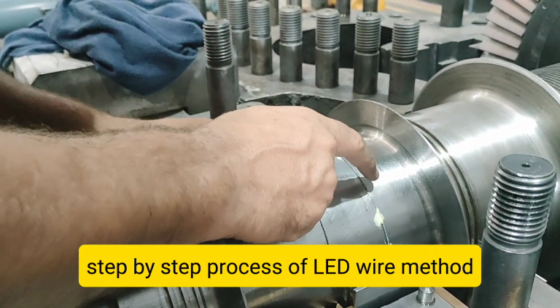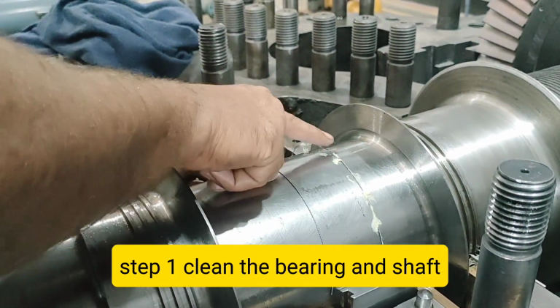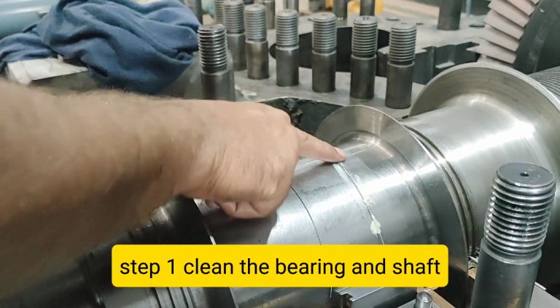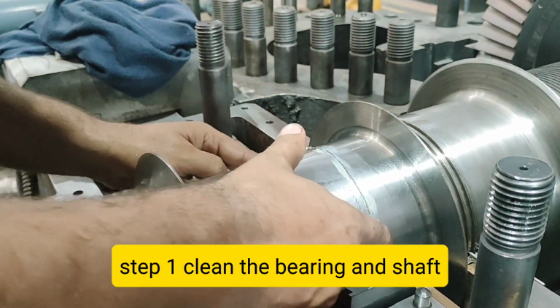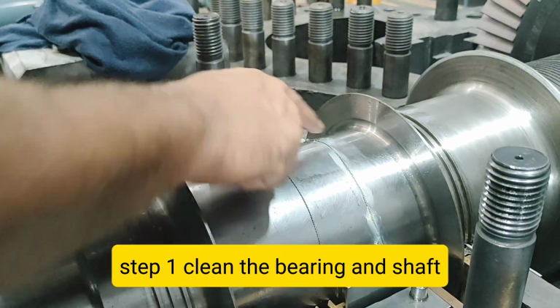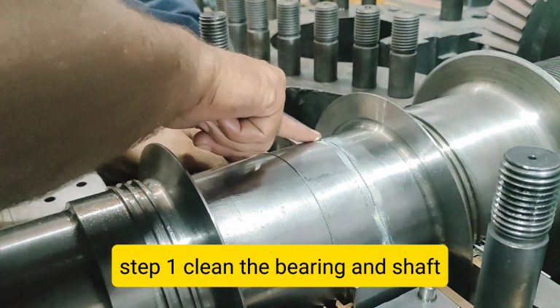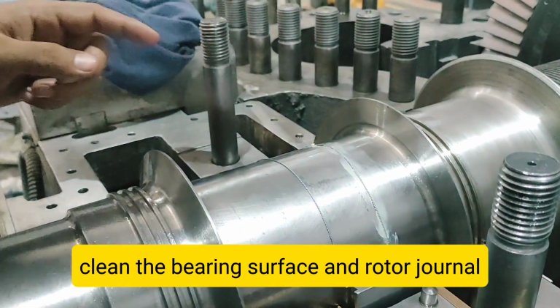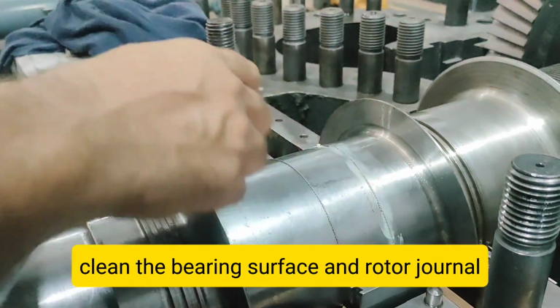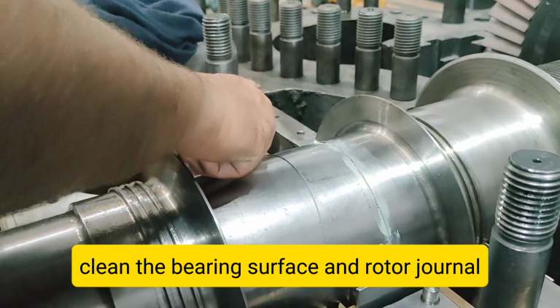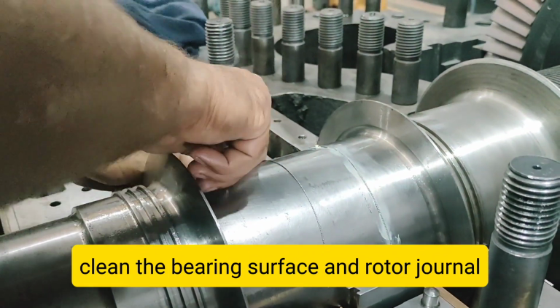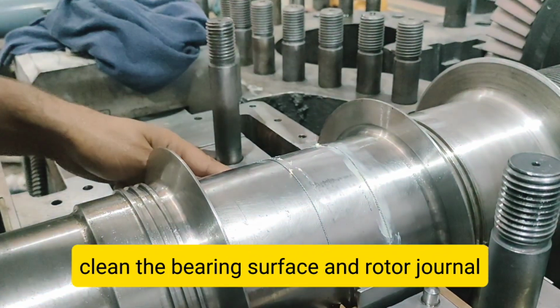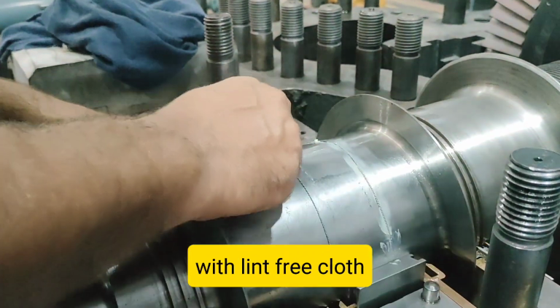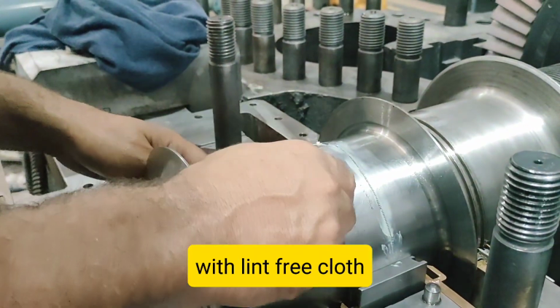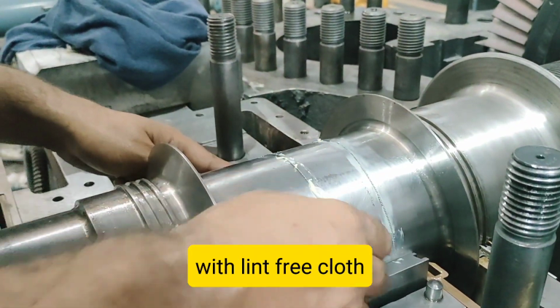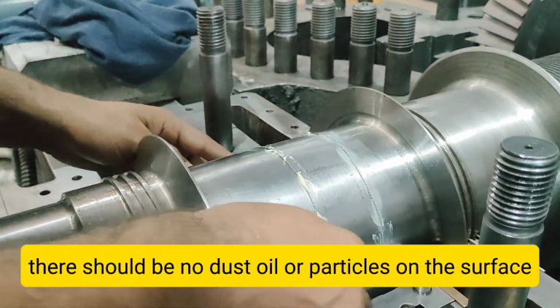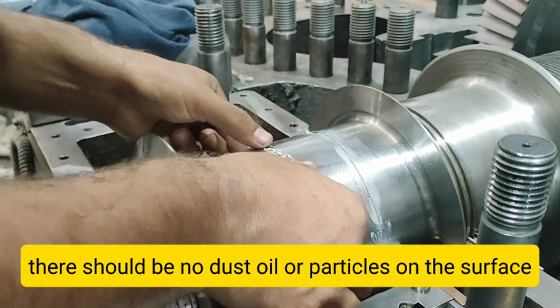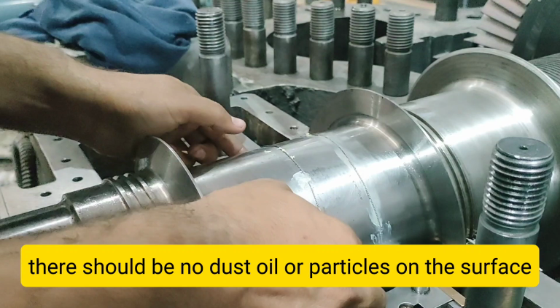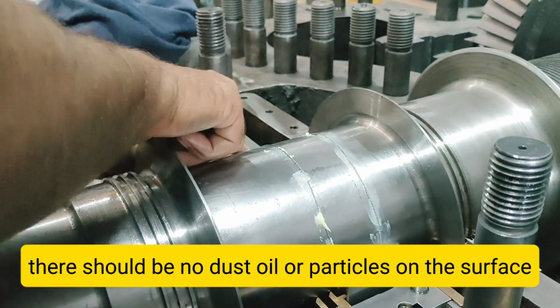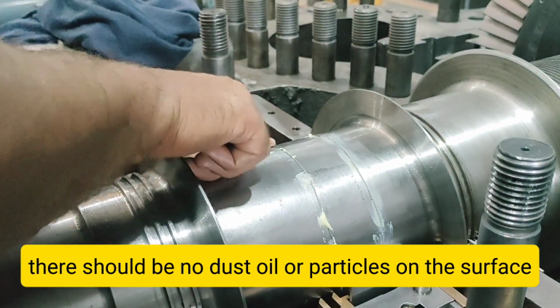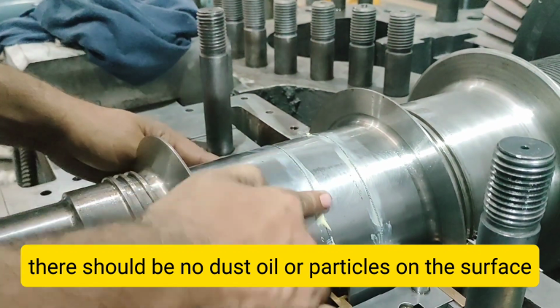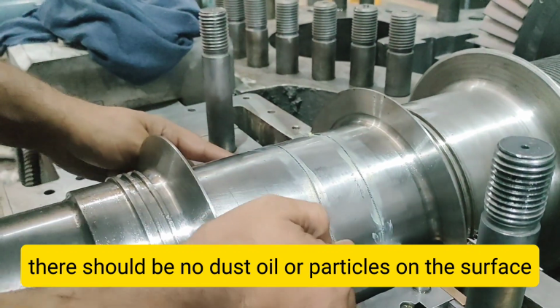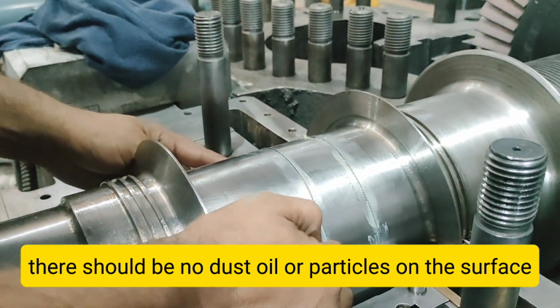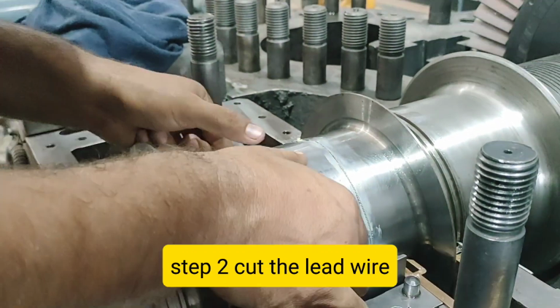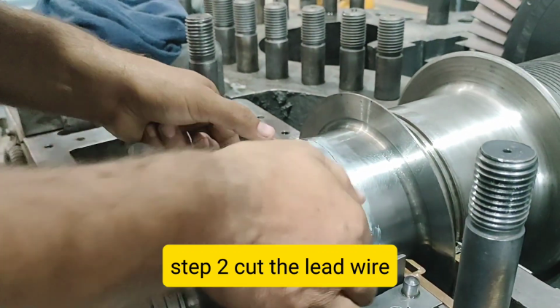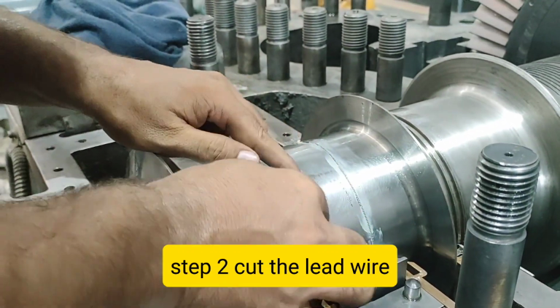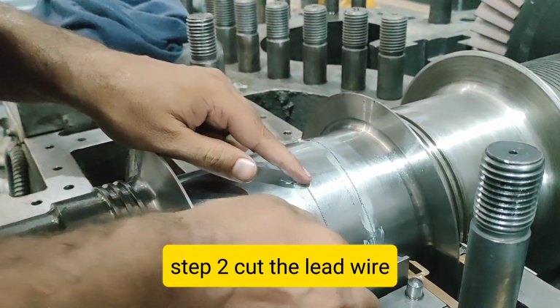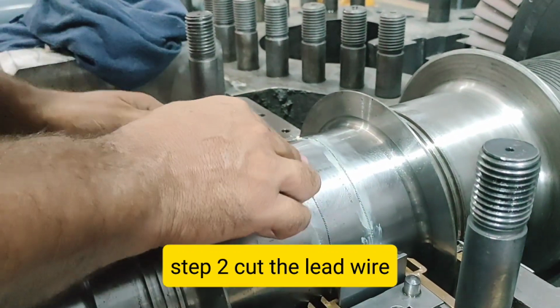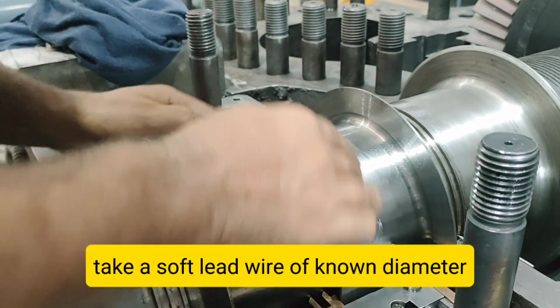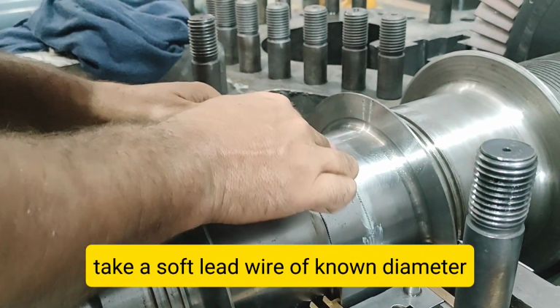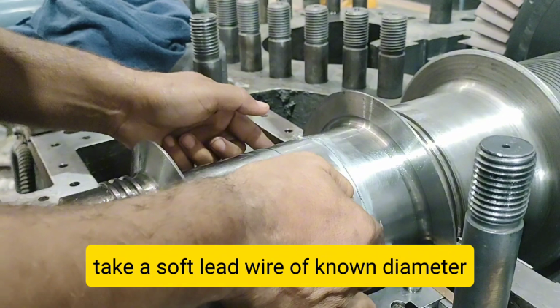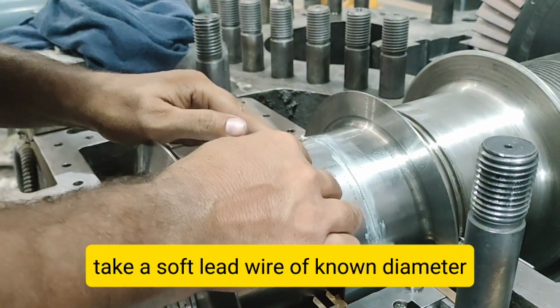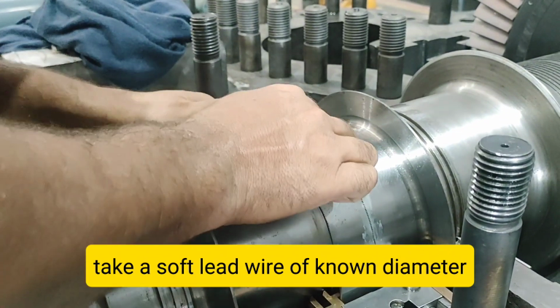Step 1: Clean the Bearing and Shaft. Clean the bearing surface and rotor journal with a lint-free cloth. There should be no dust, oil, or particles on the surface.